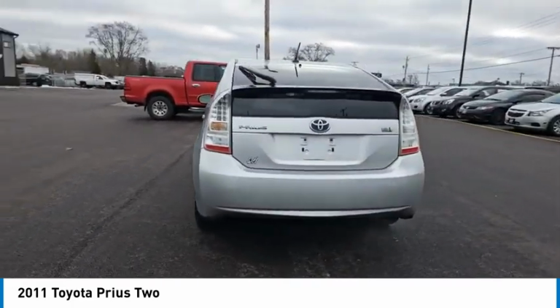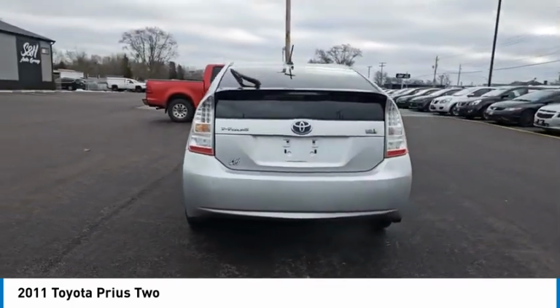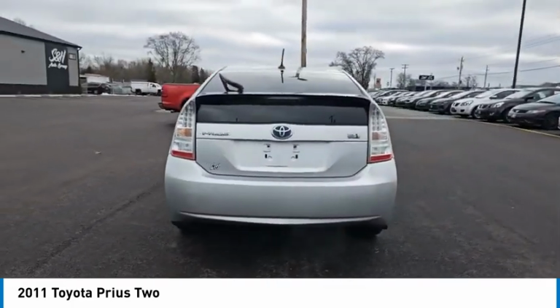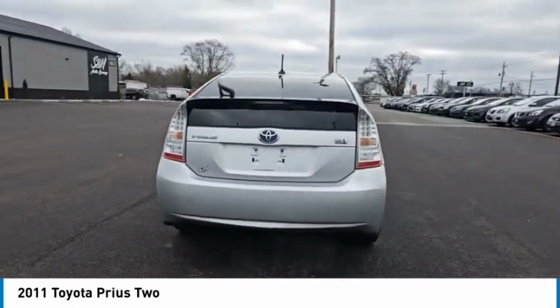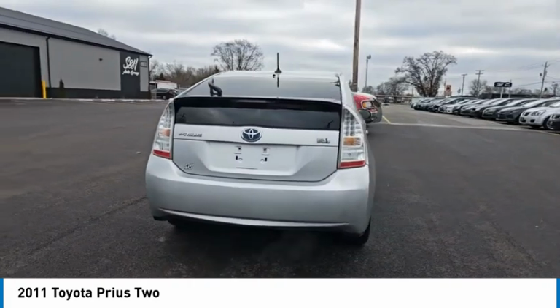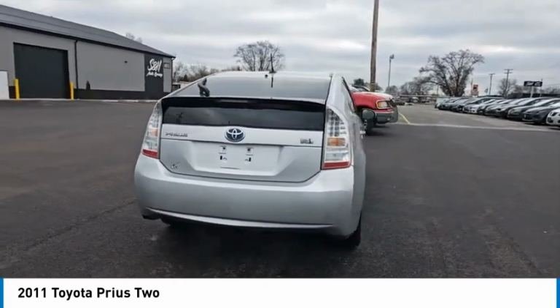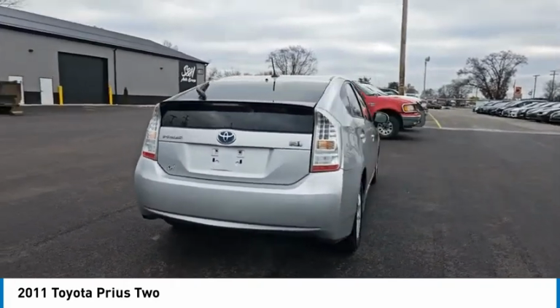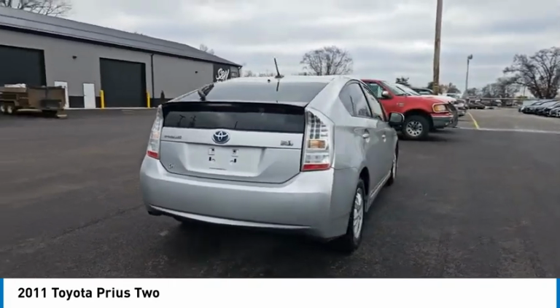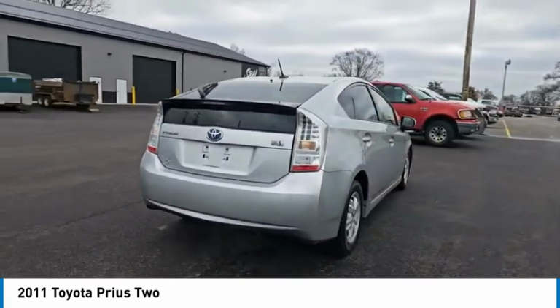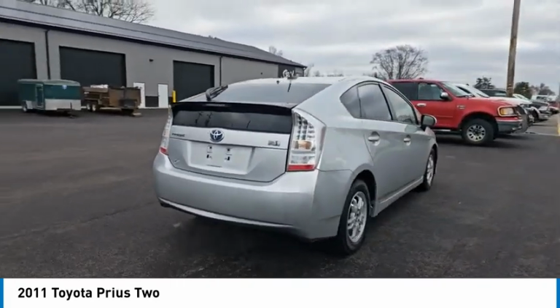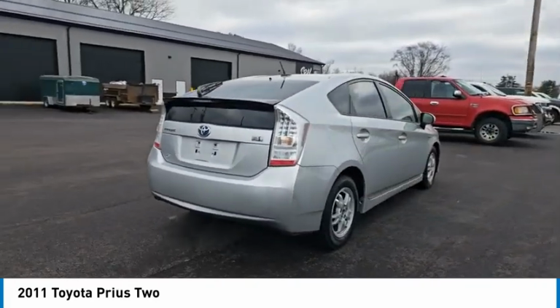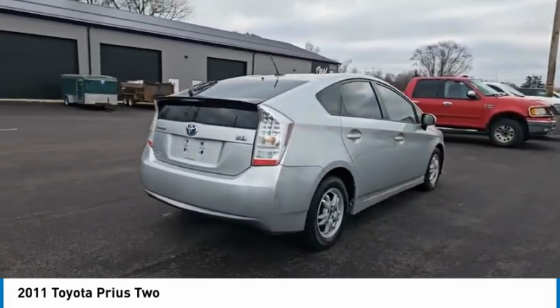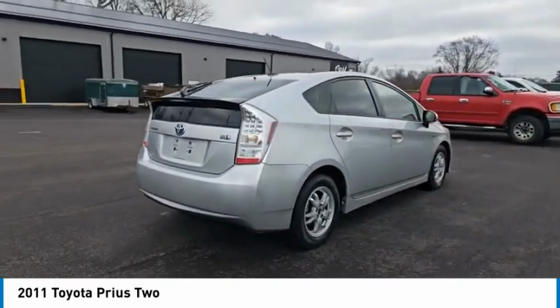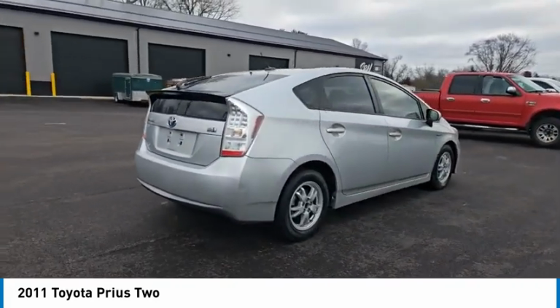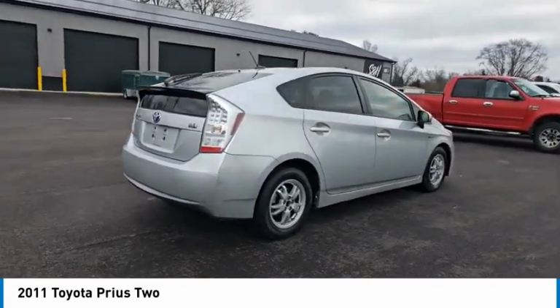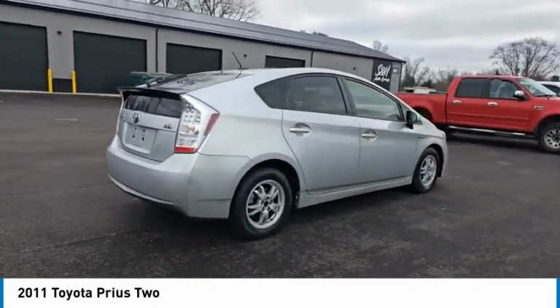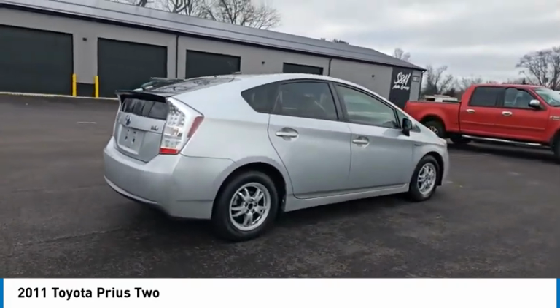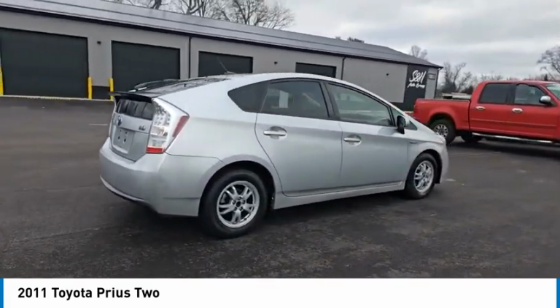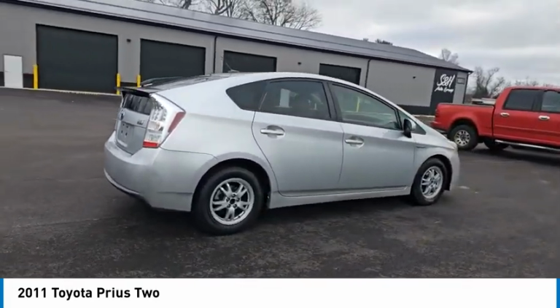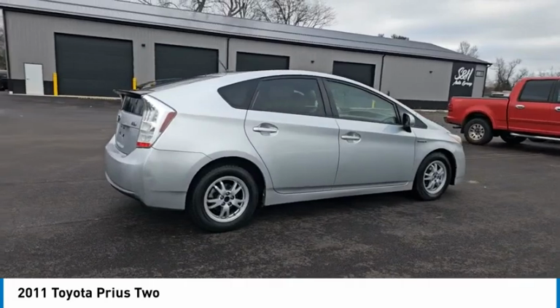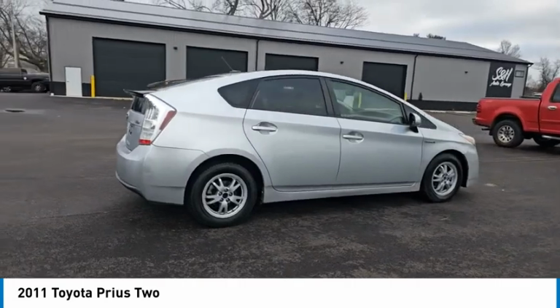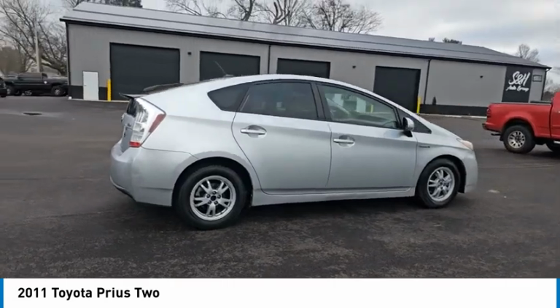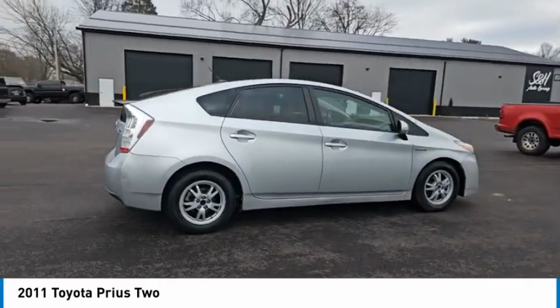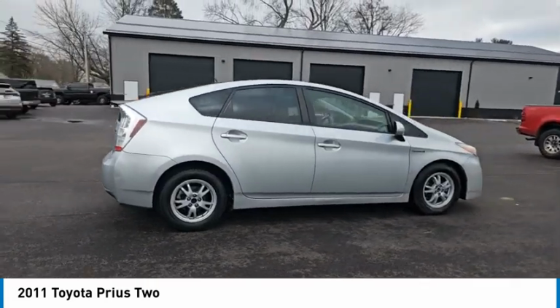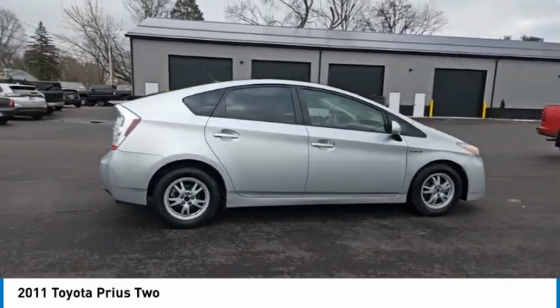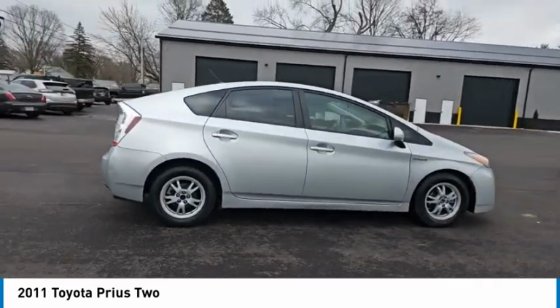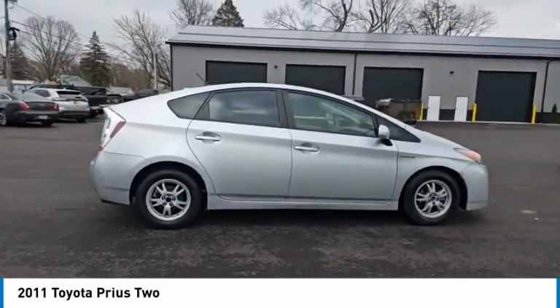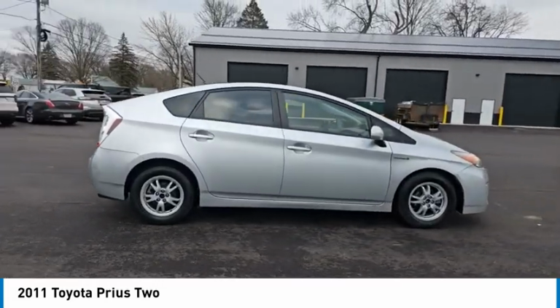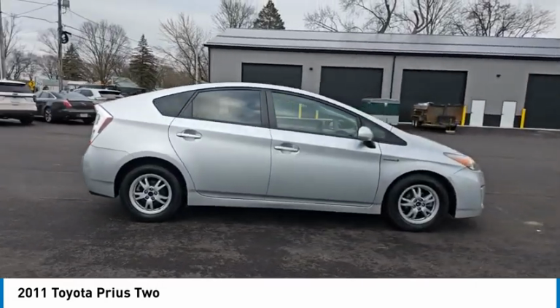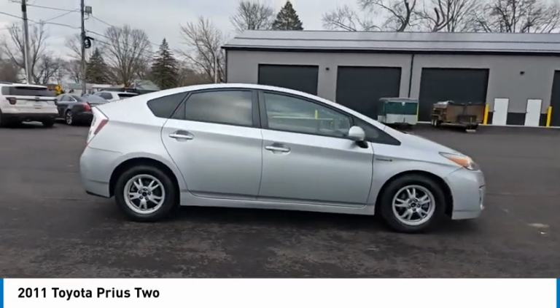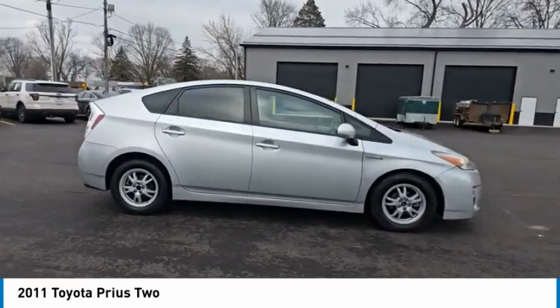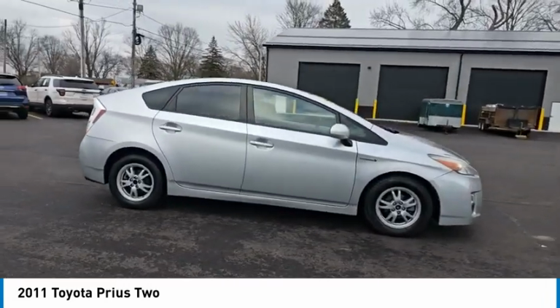One reason for its EPA-estimated combined 50 miles per gallon rating, and is priced below $15,000. This vehicle has less than 125,000 miles.